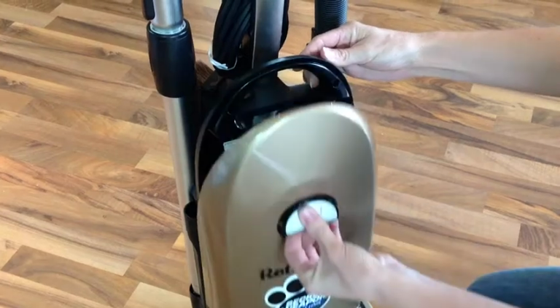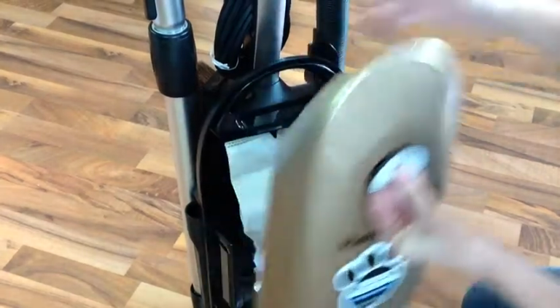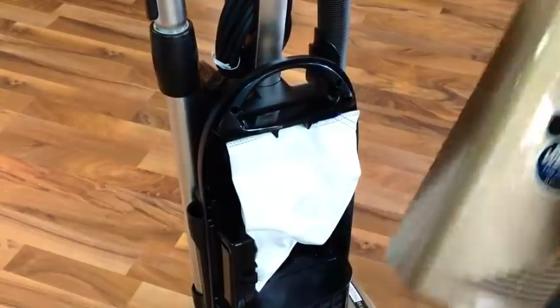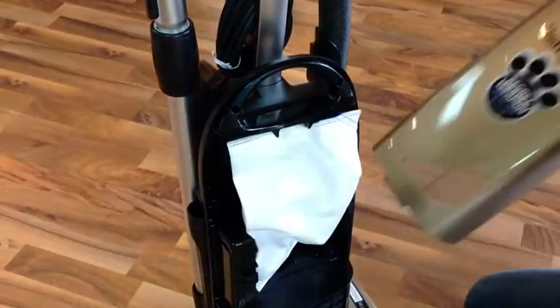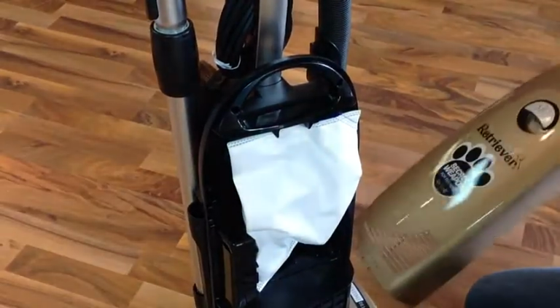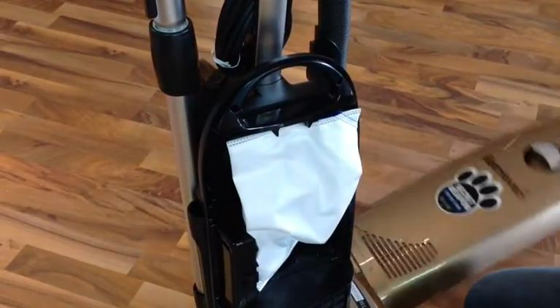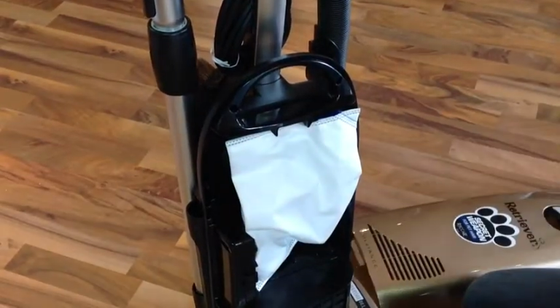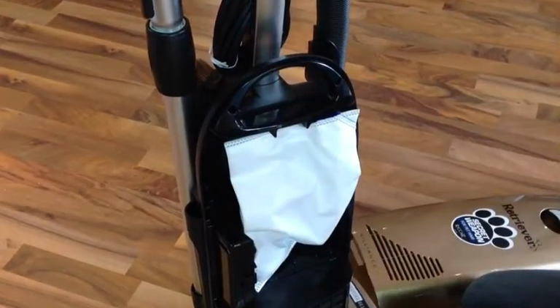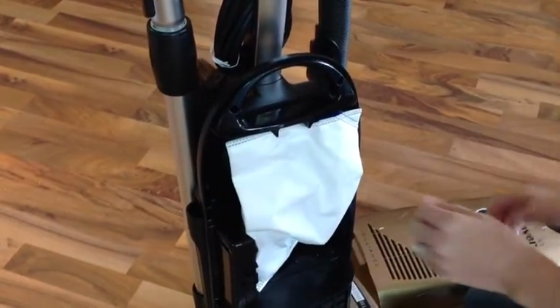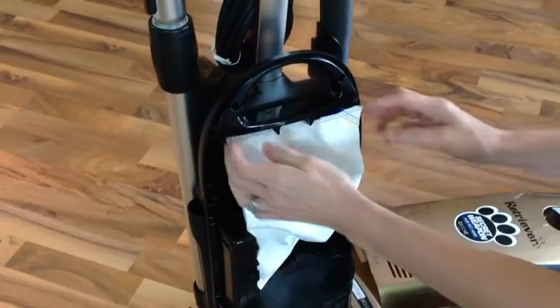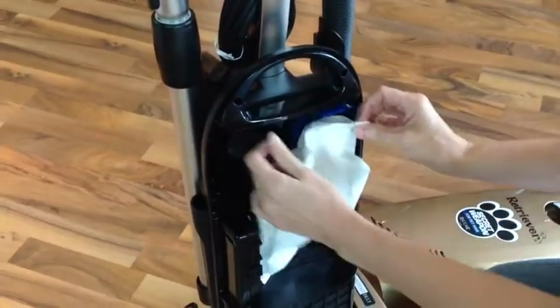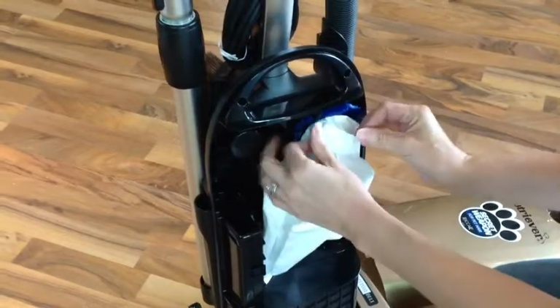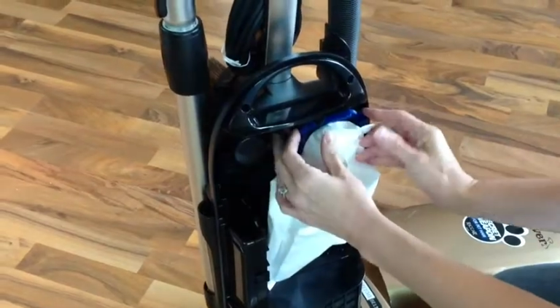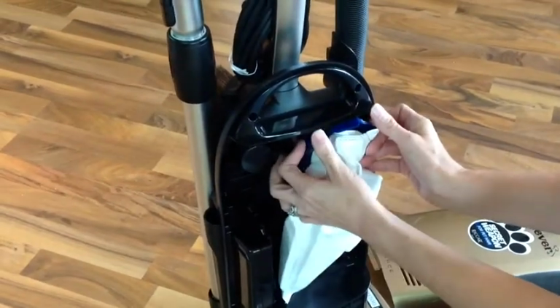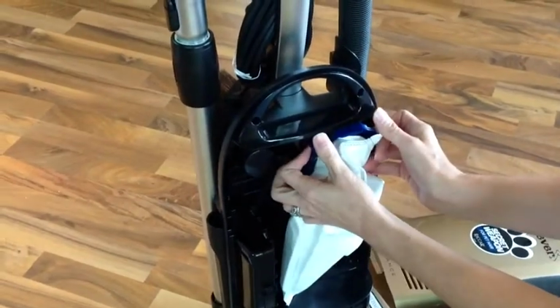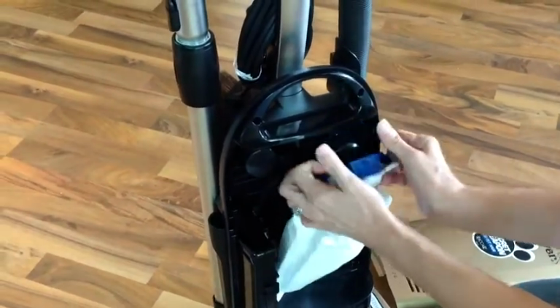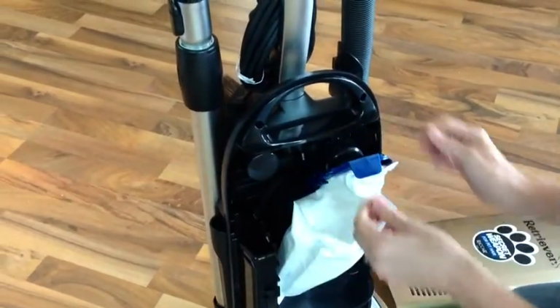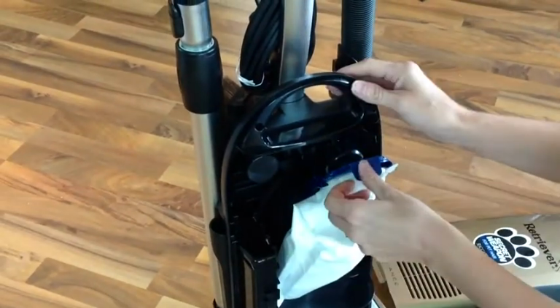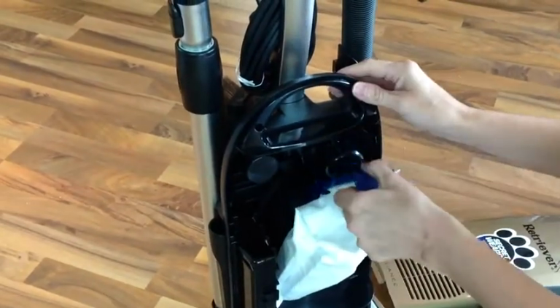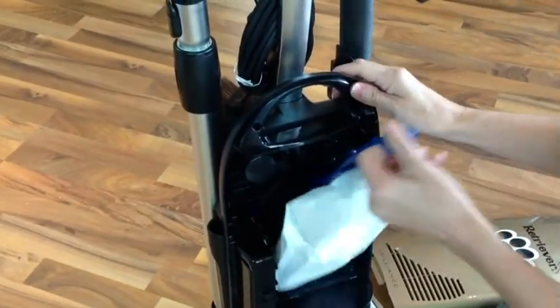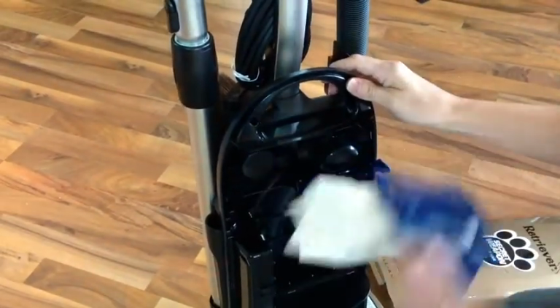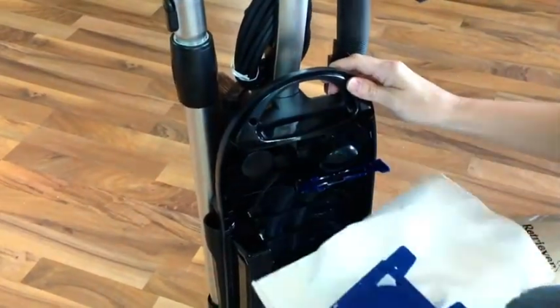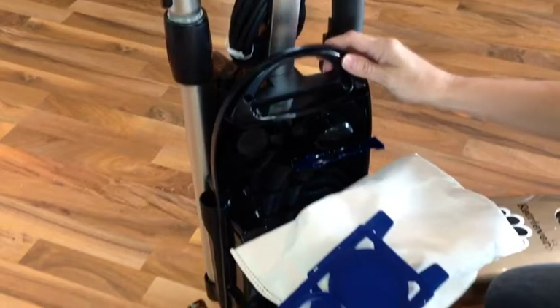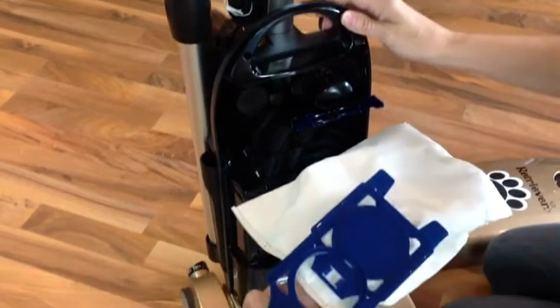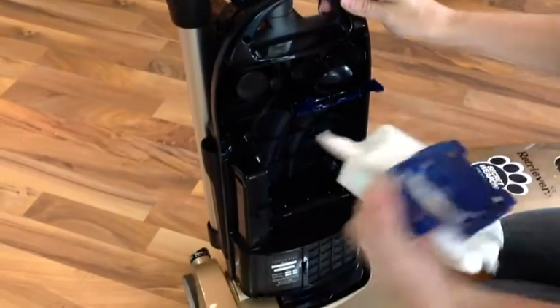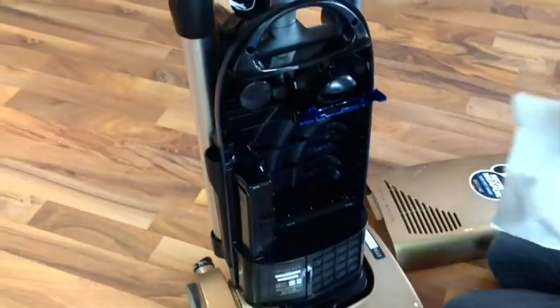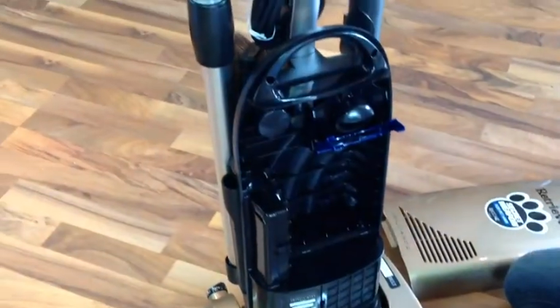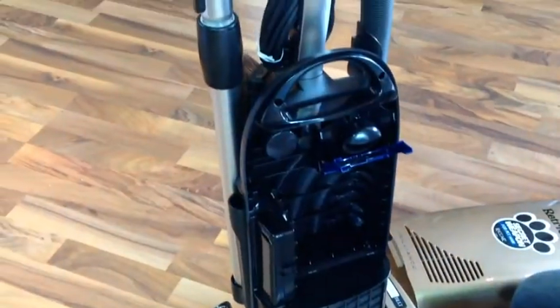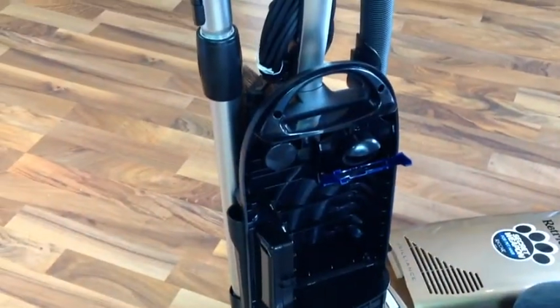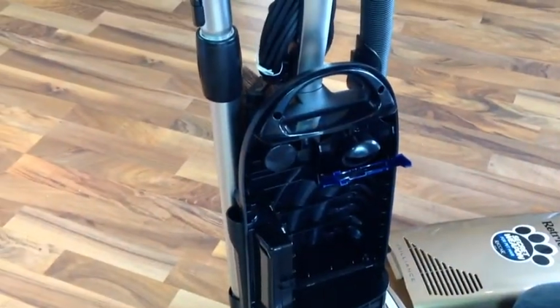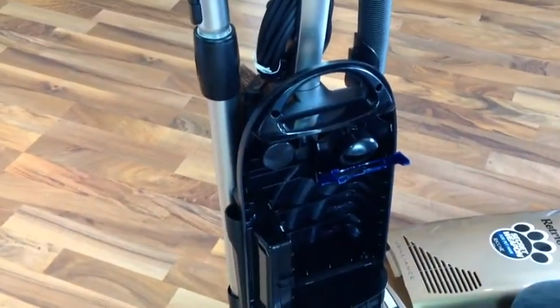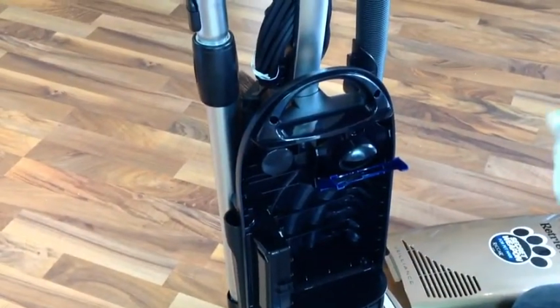To install a new bag on a Rekar R30 Brilliance, simply remove the front dust cover, locate the locking mechanism, and pull straight down. Pull straight up on the blue tab — you'll find that the bags will self-seal so no dust puffs into your face as you go to dispose of them.